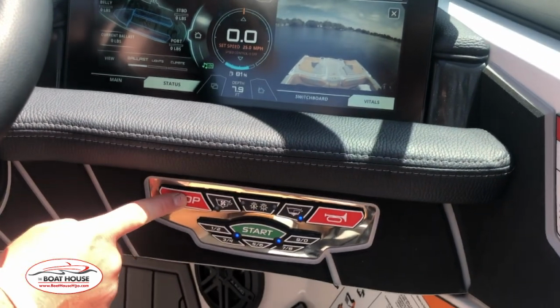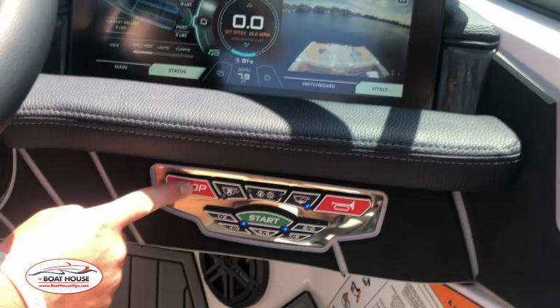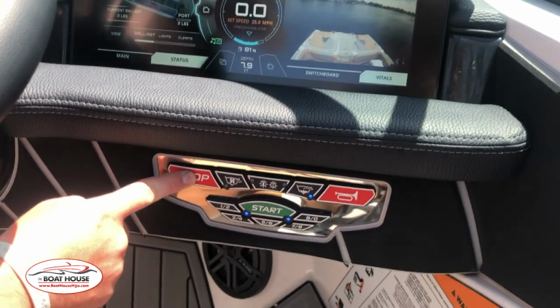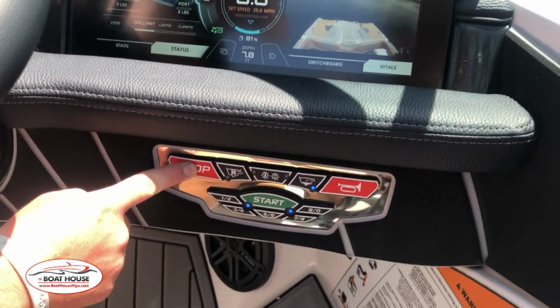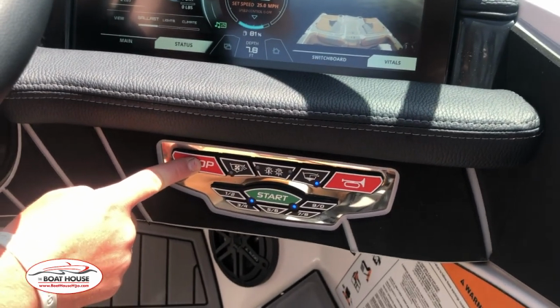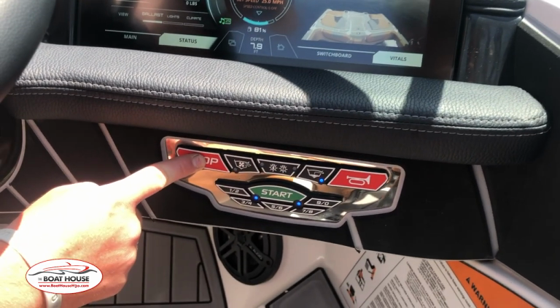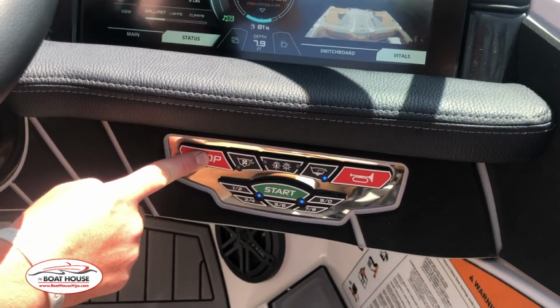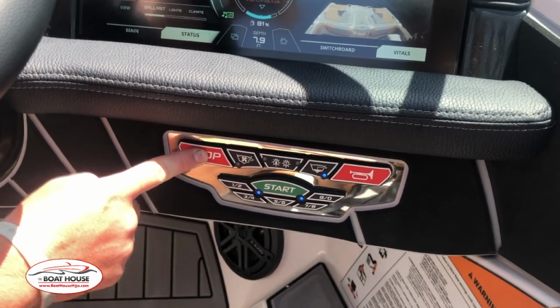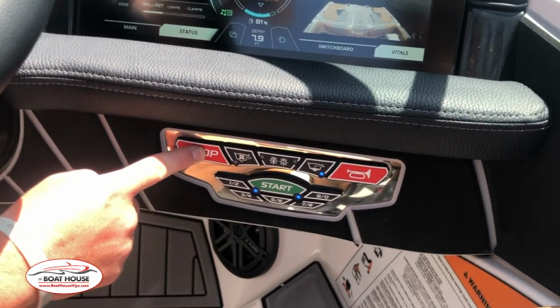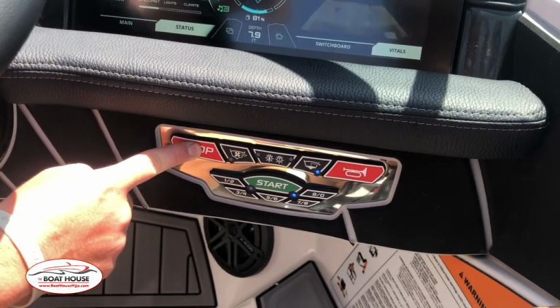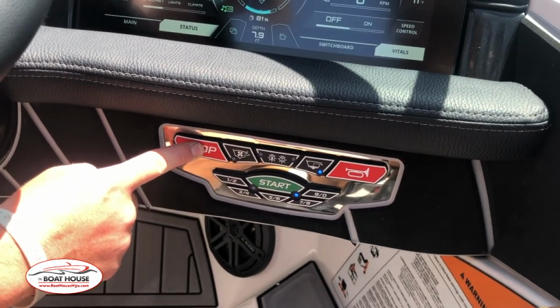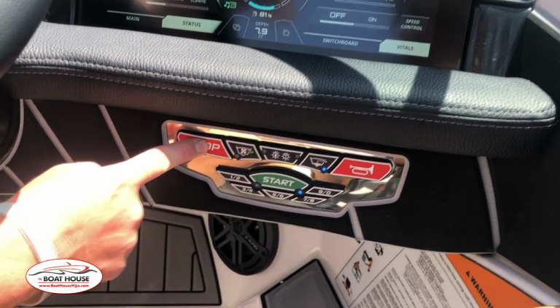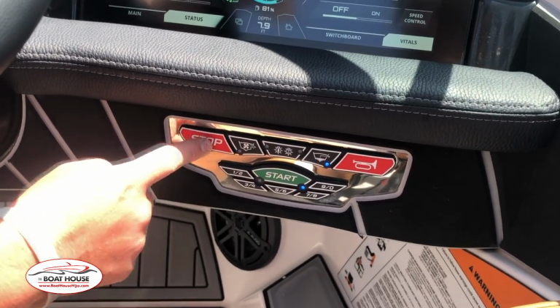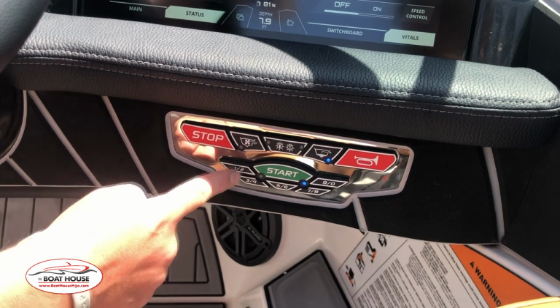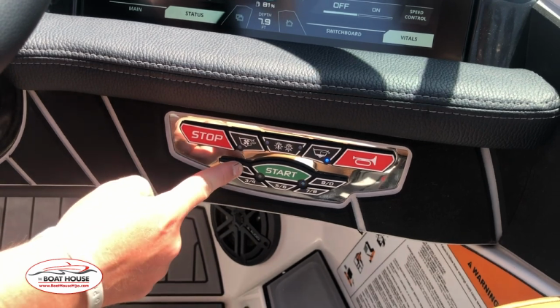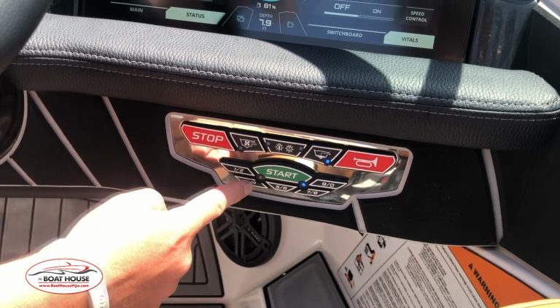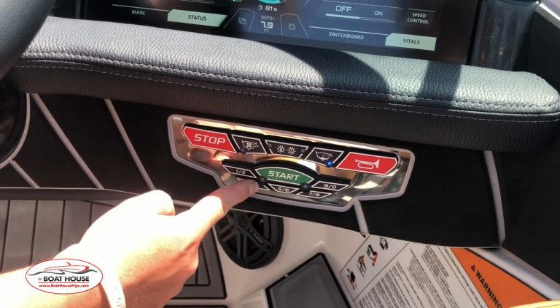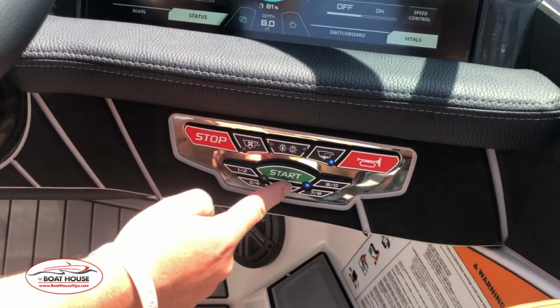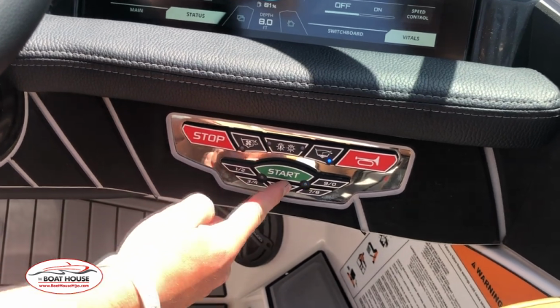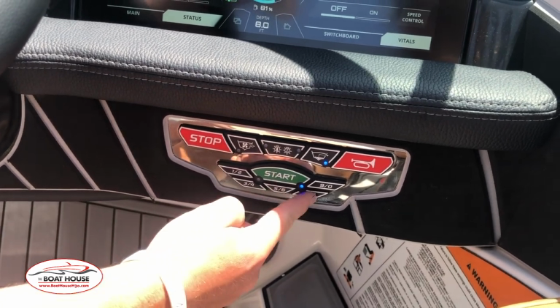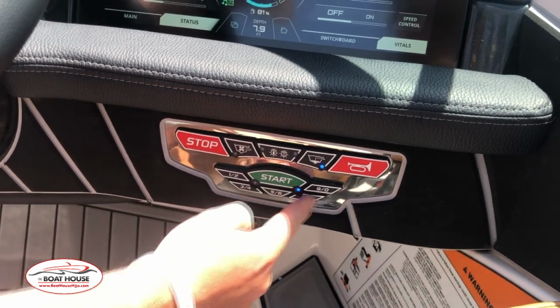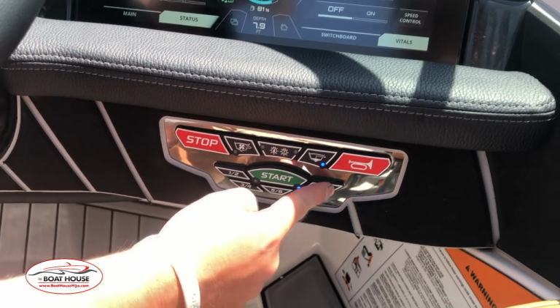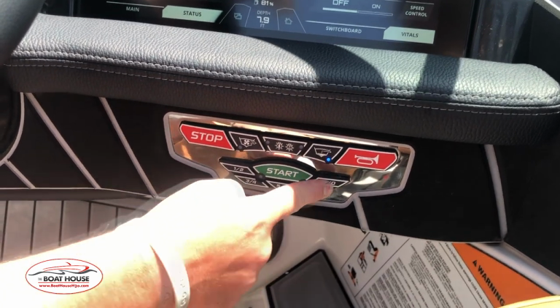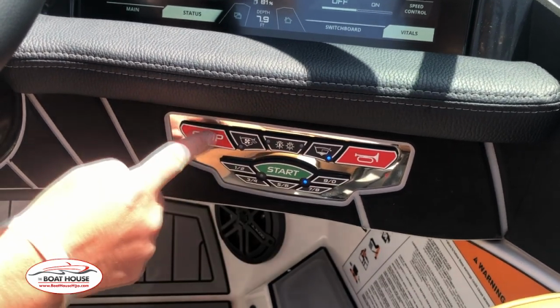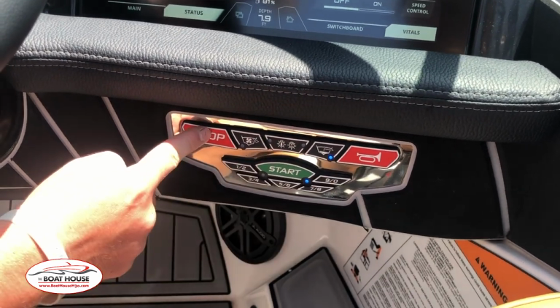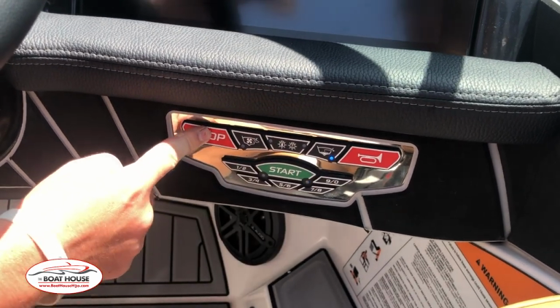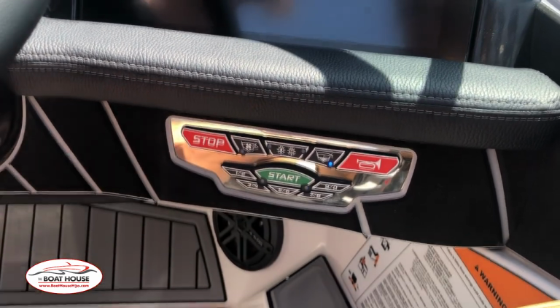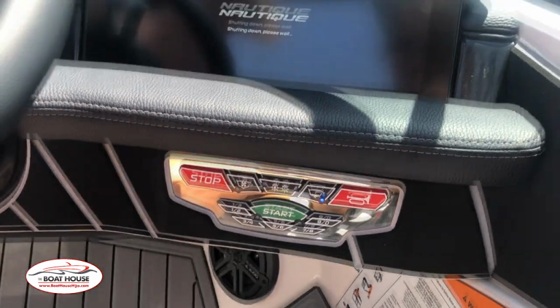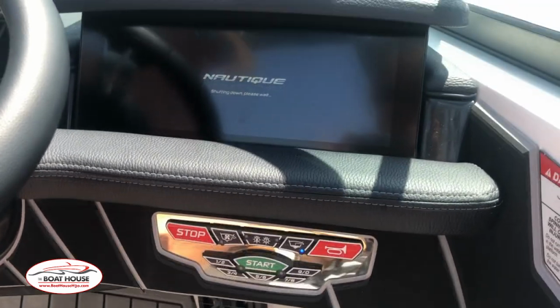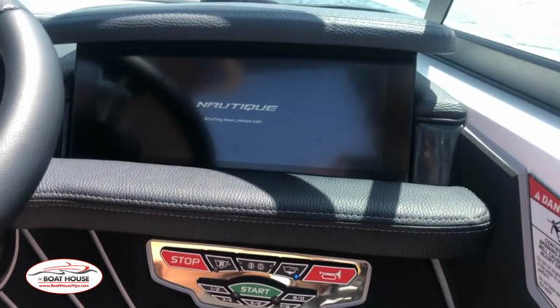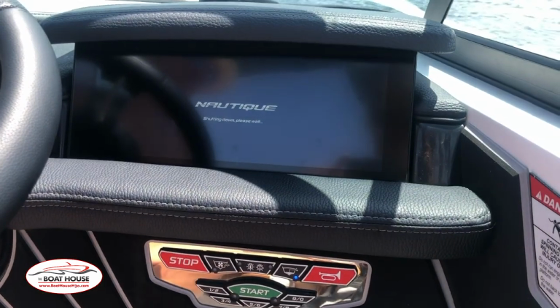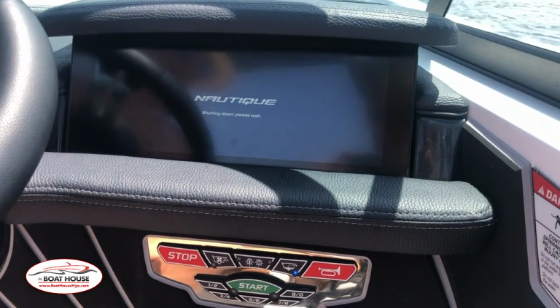In order to turn the boat off, you have to put the code in, and then pressing stop. And the screen will shut down.